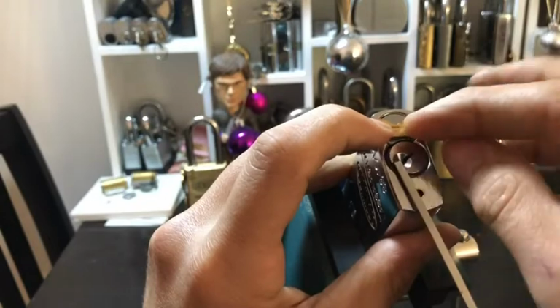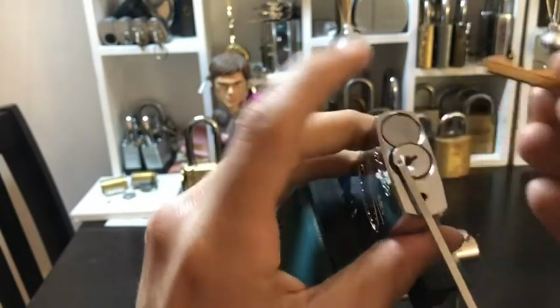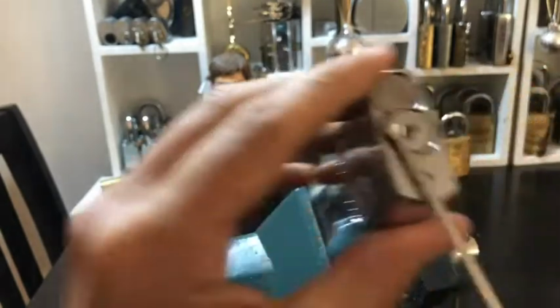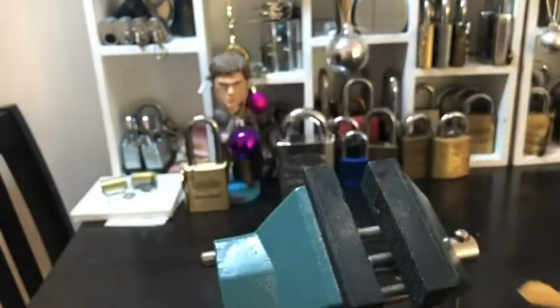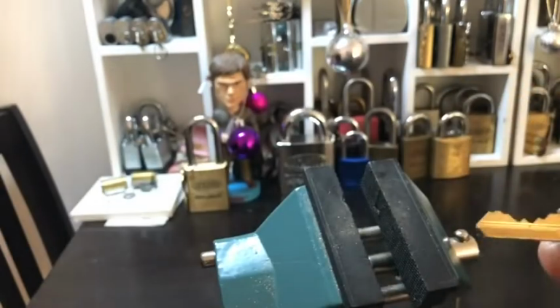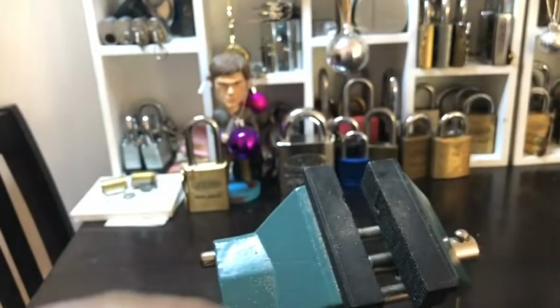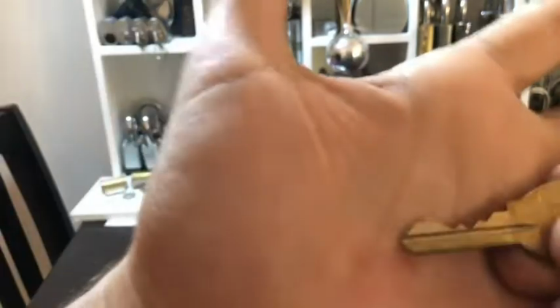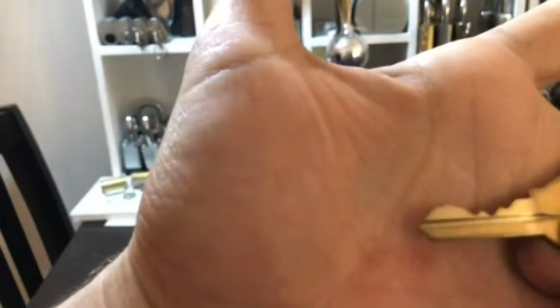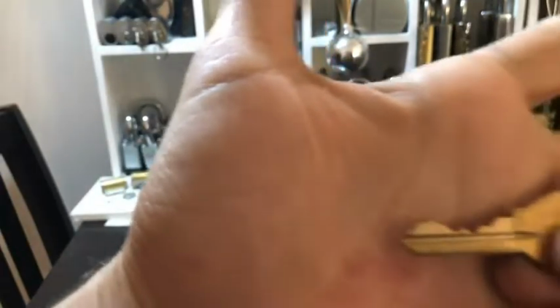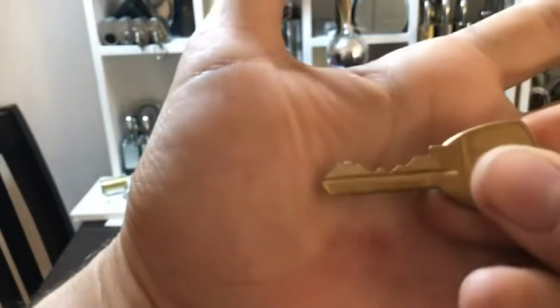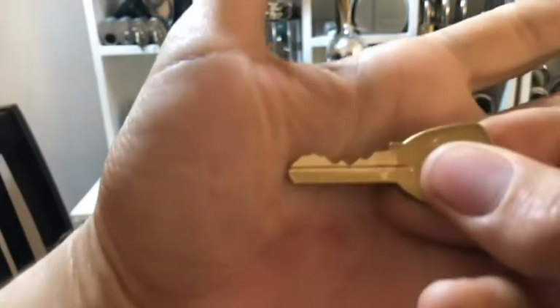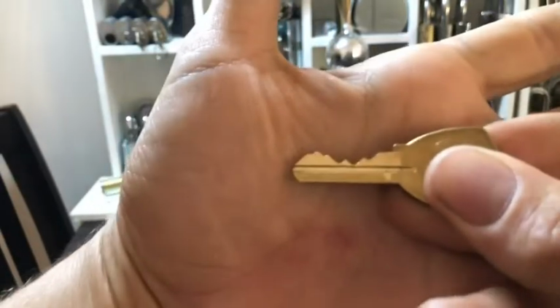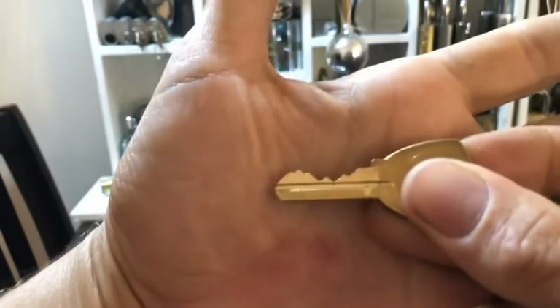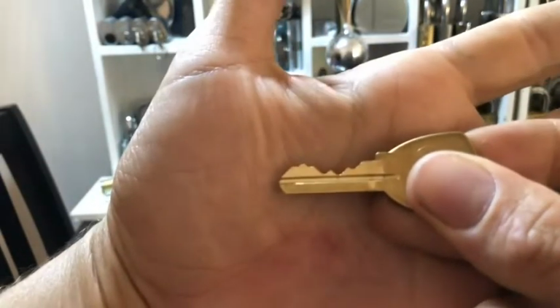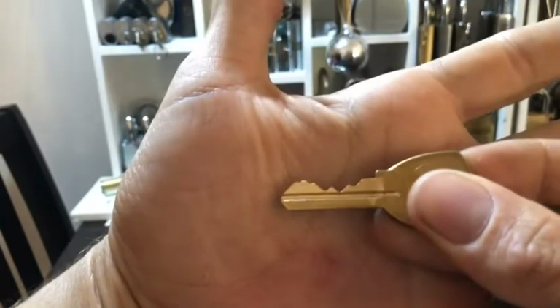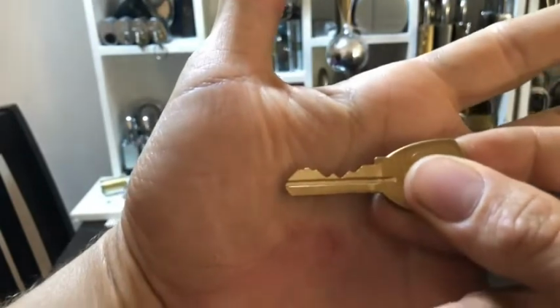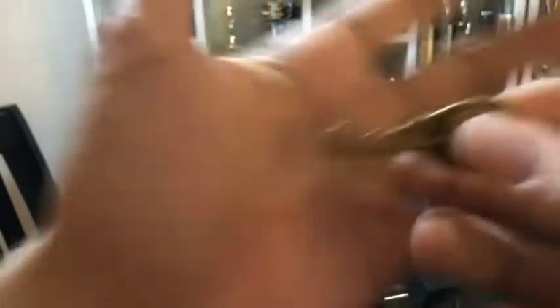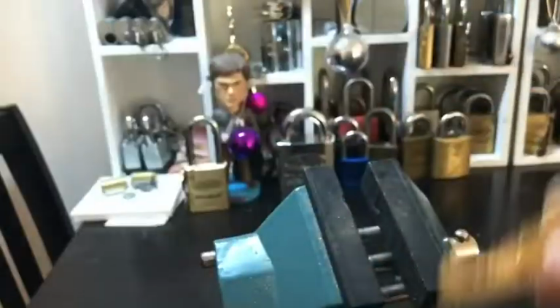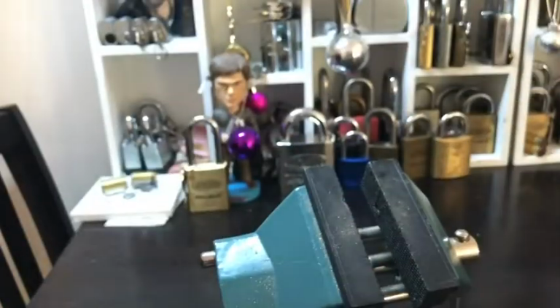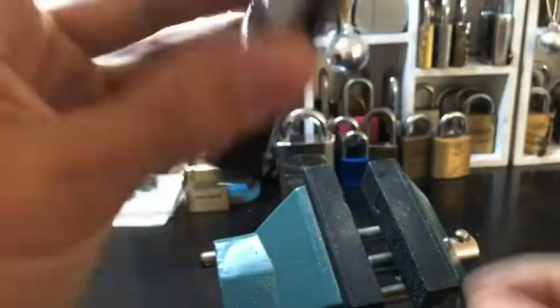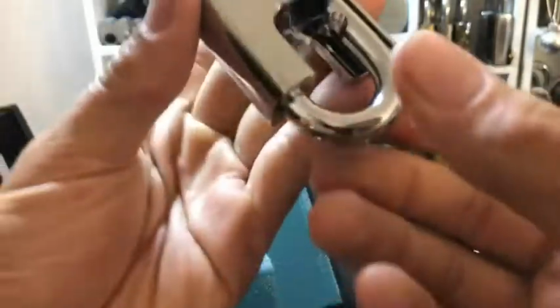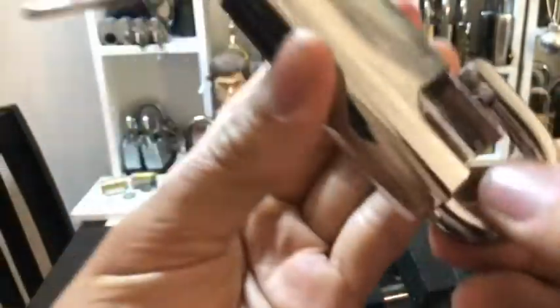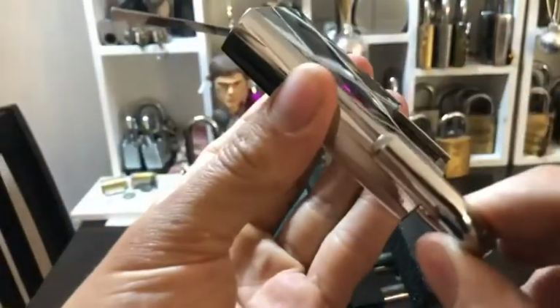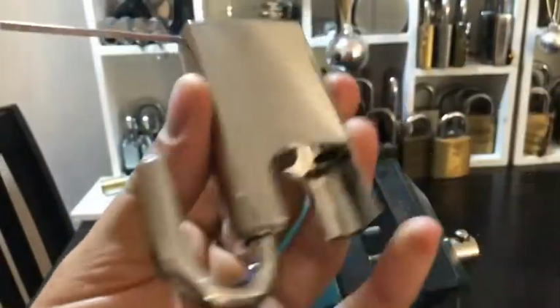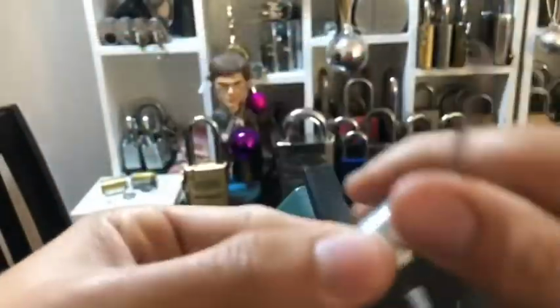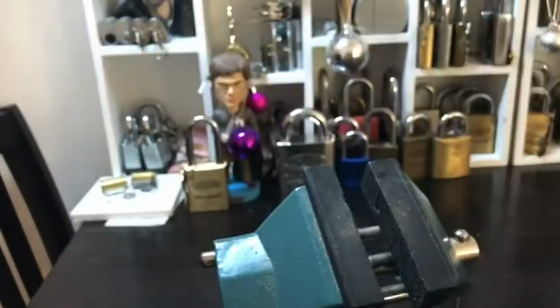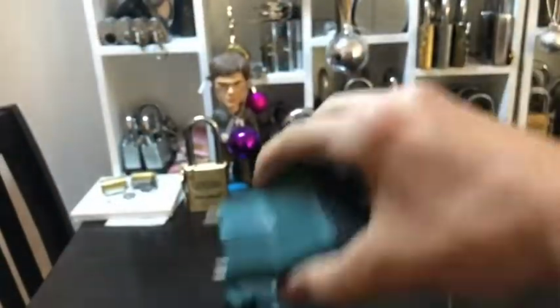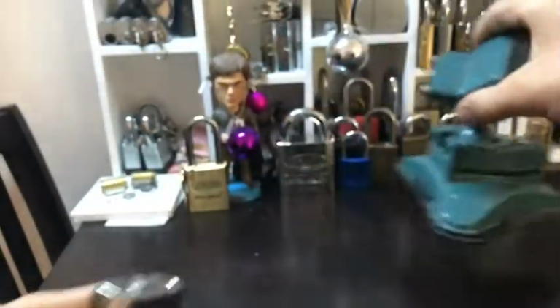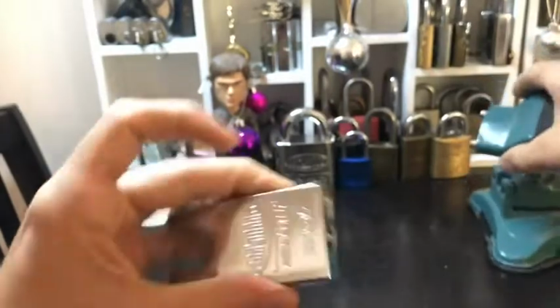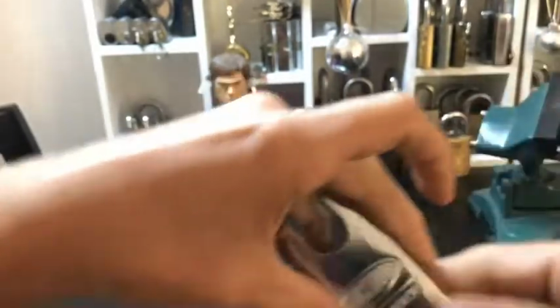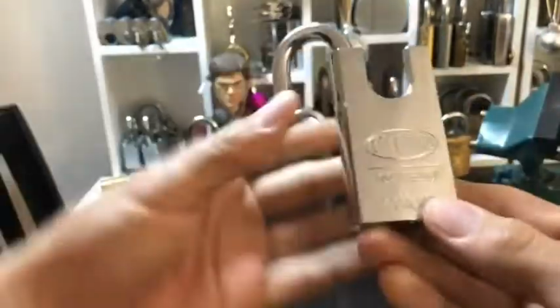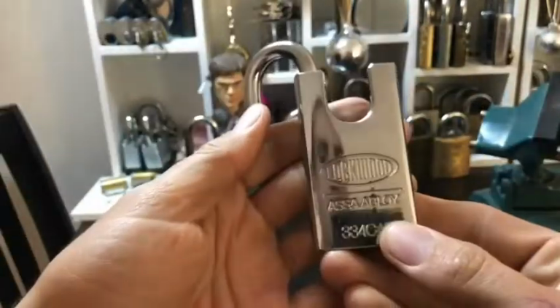What I was doing was thinking that number three was a high cut, which, you know, if I didn't have the key I would never have known. But I was picking the wrong one. All right, sweet. I'm happy with that.